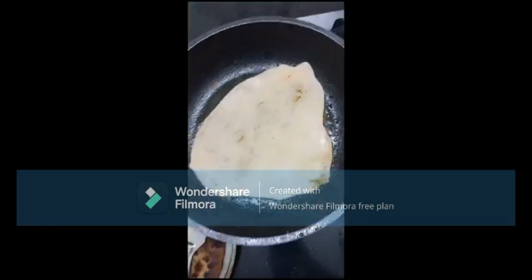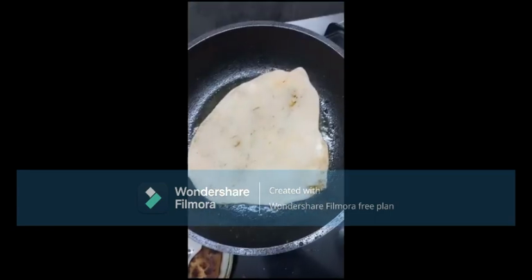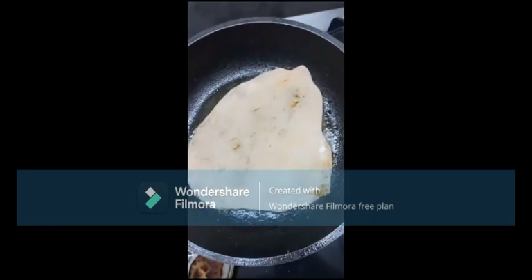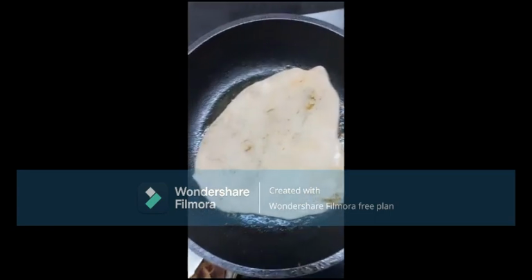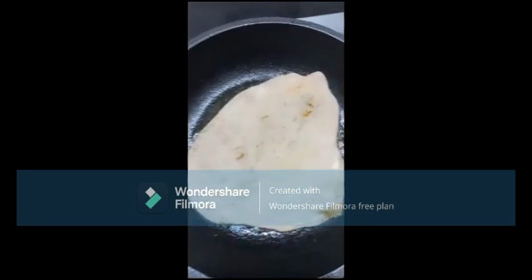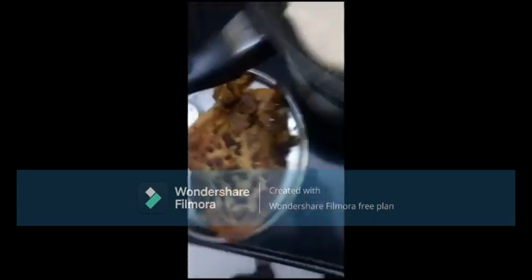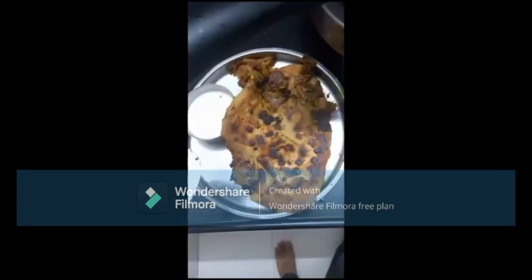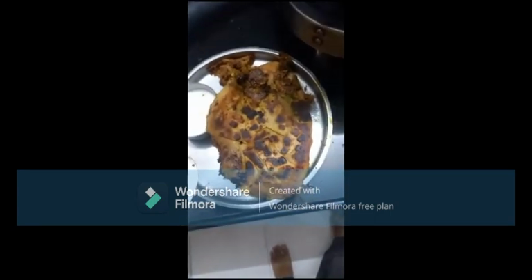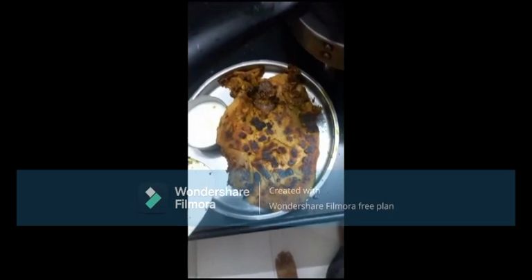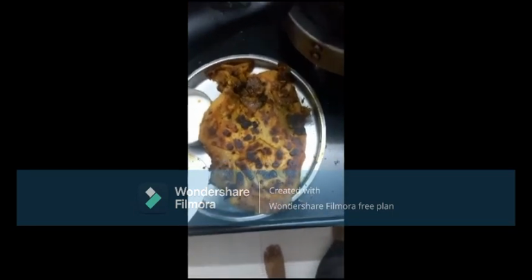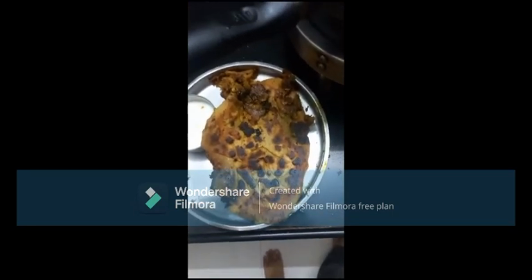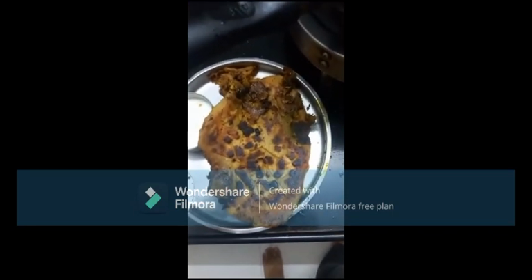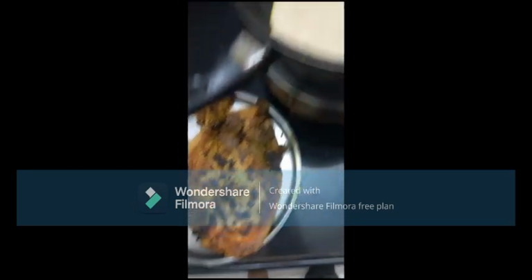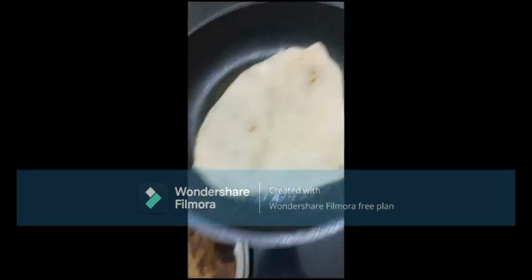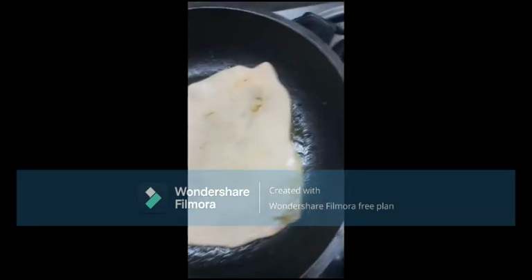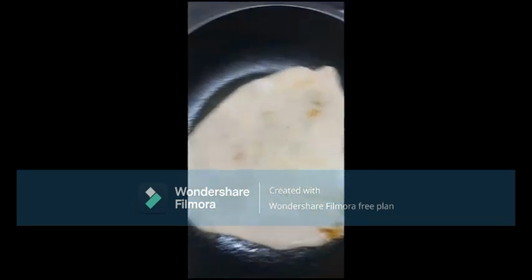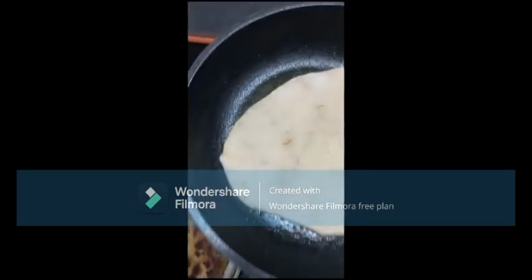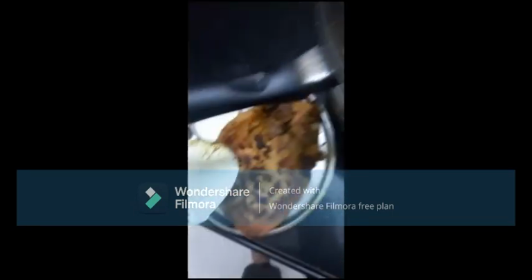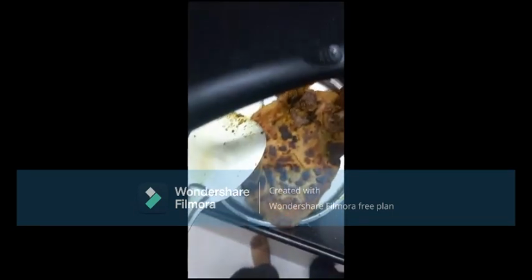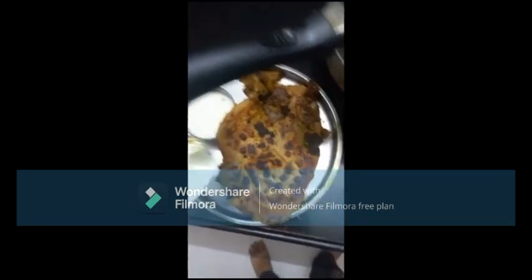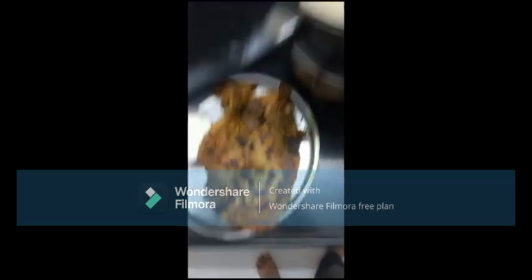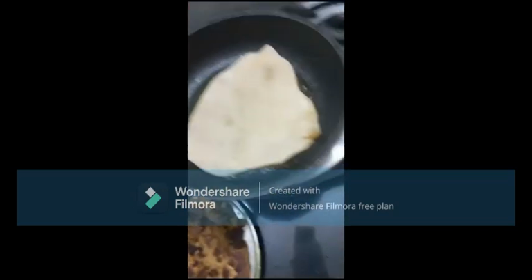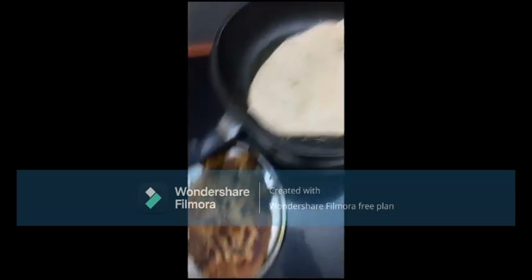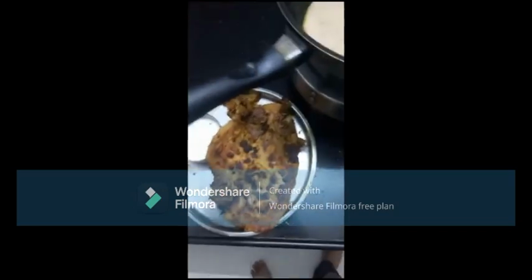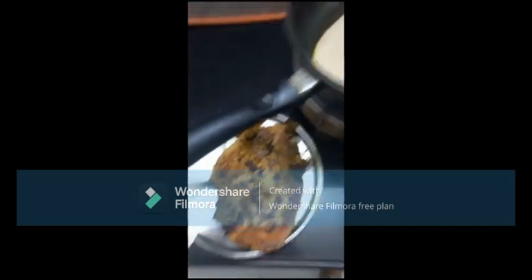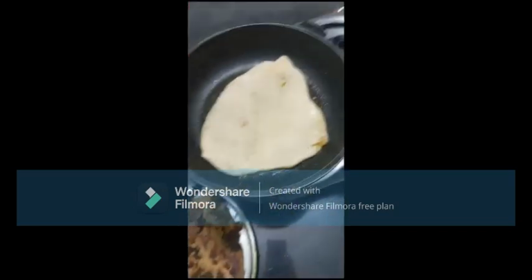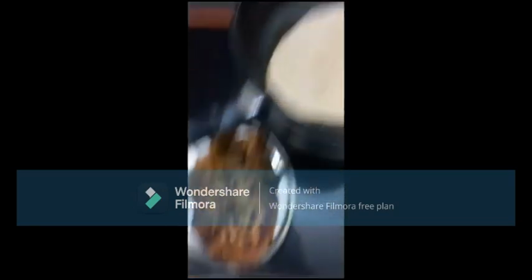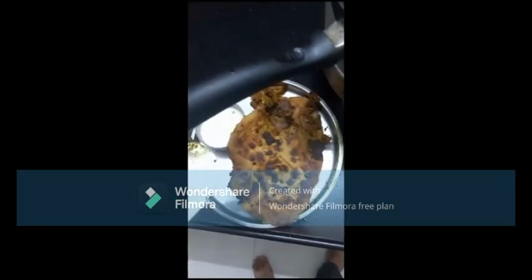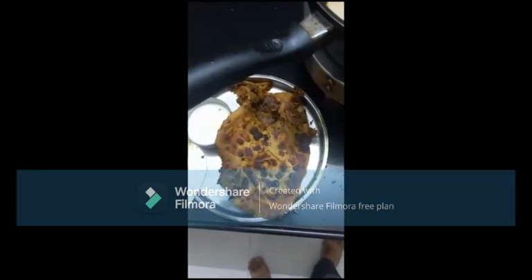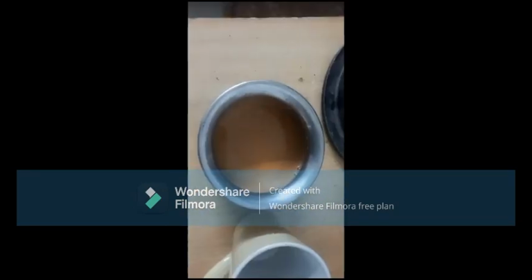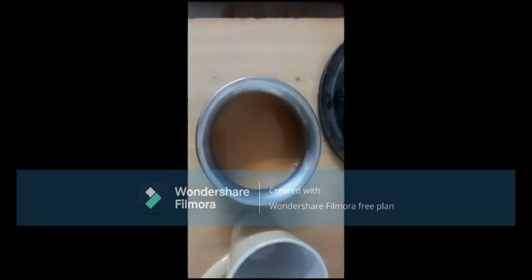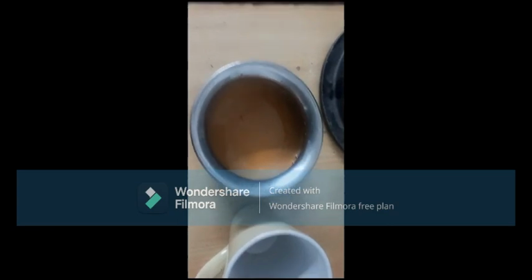I am going to put it in for 30 minutes. I need to follow more, I'm going to try a little. I know when I'm going to make something fresh — it will take a couple of hours. I'm going to put it in, the chai is ready.